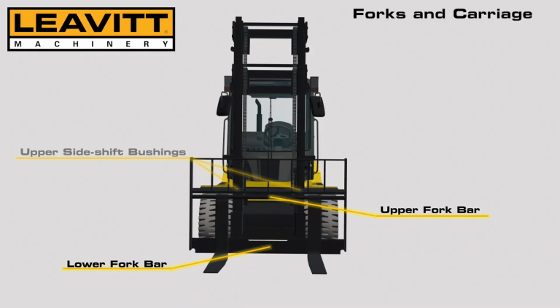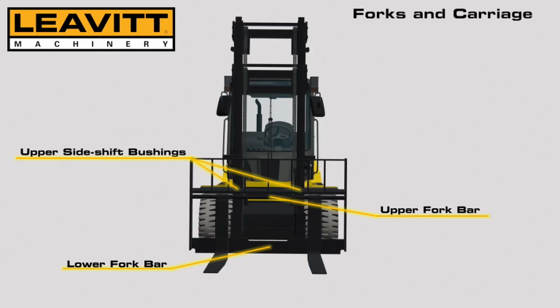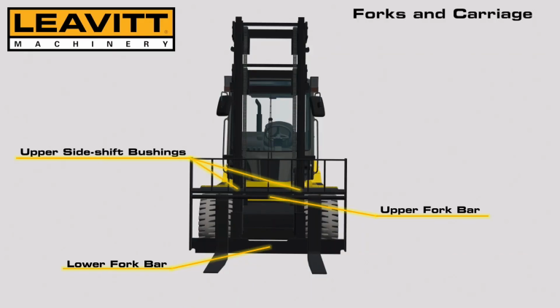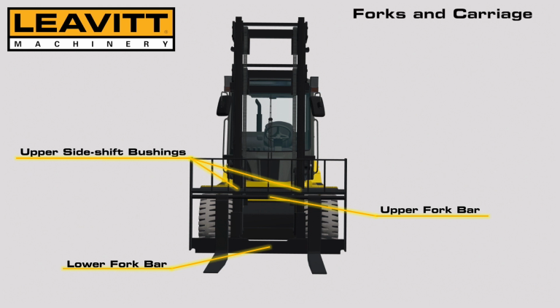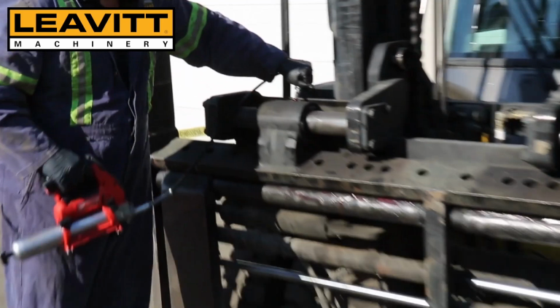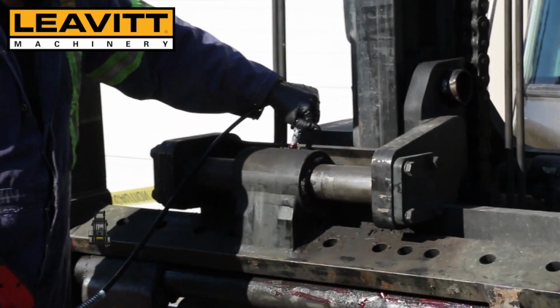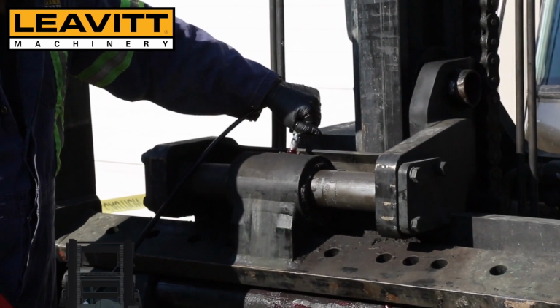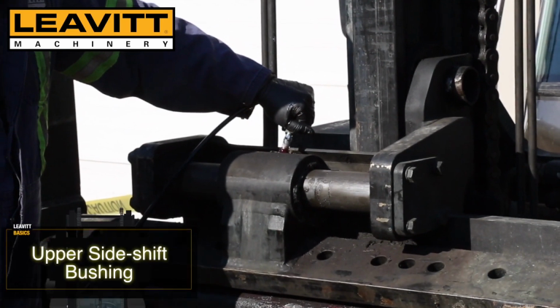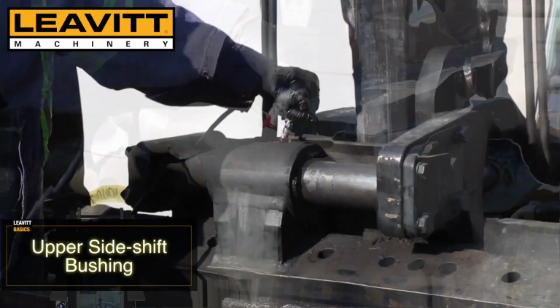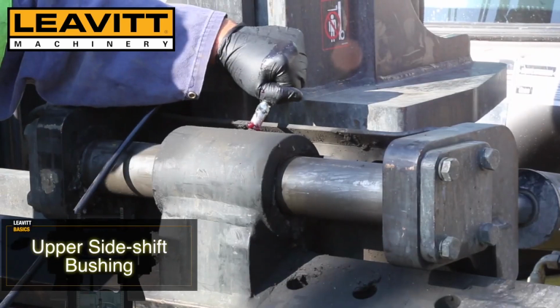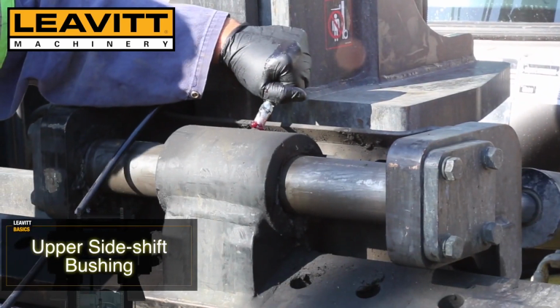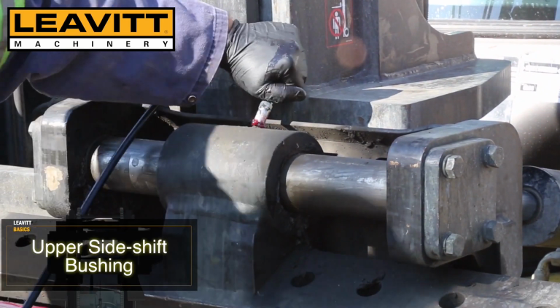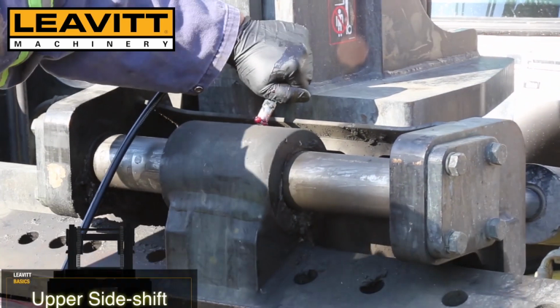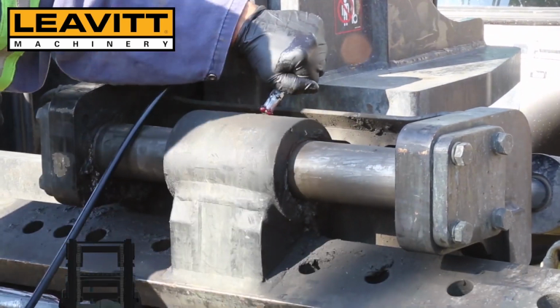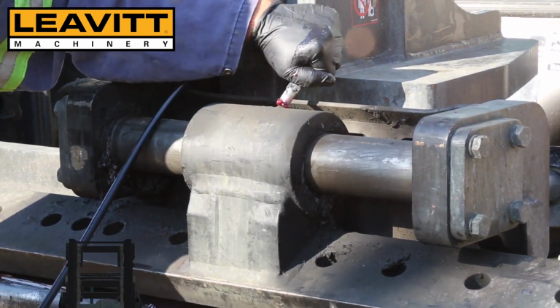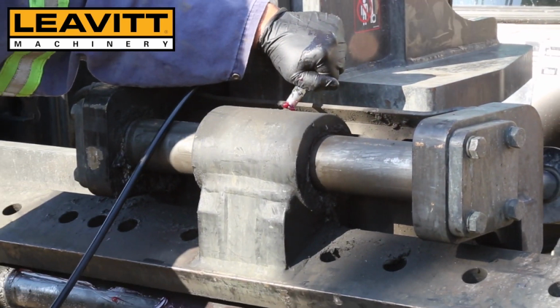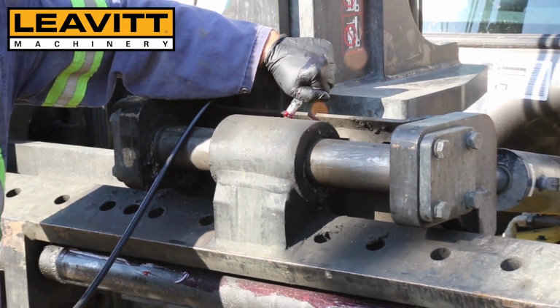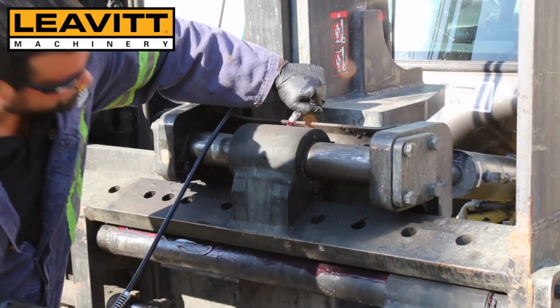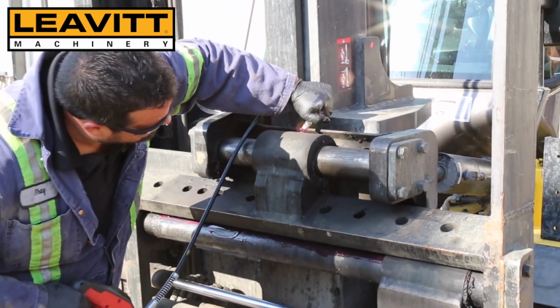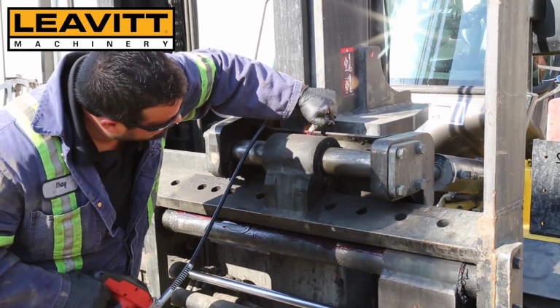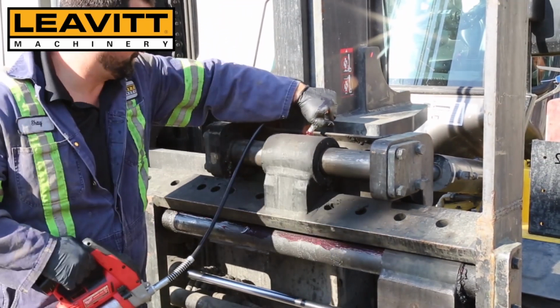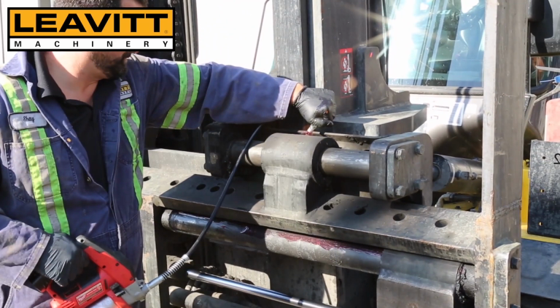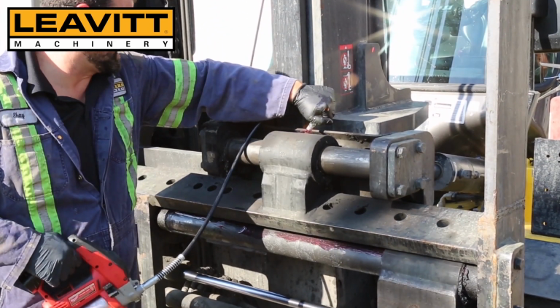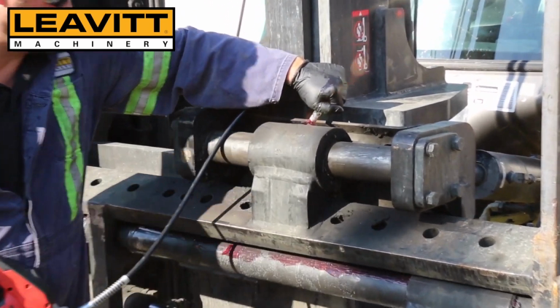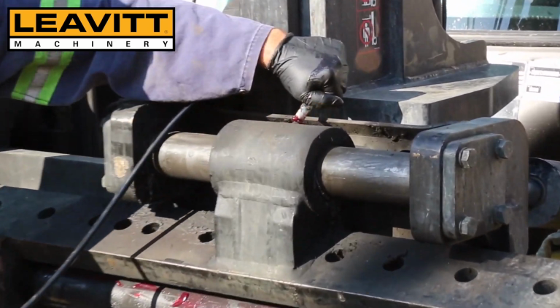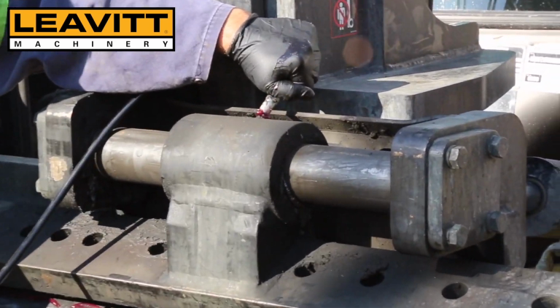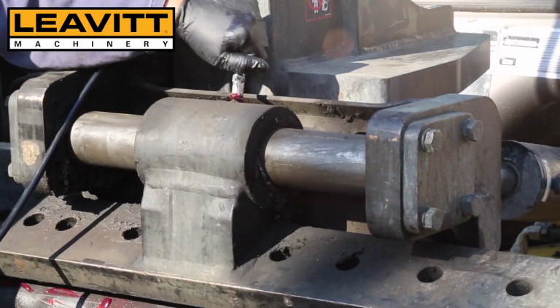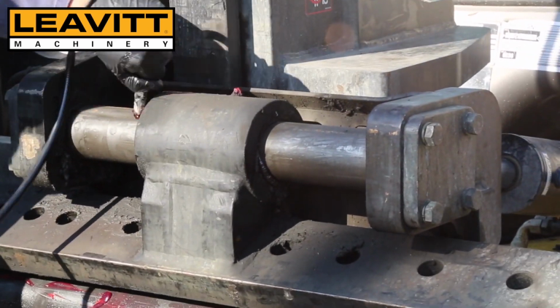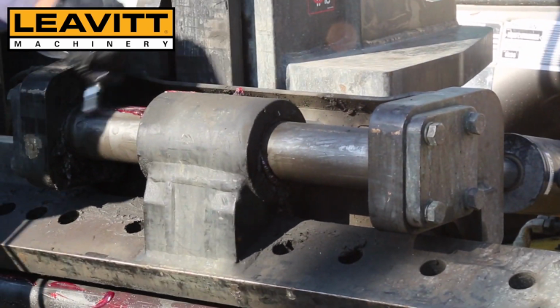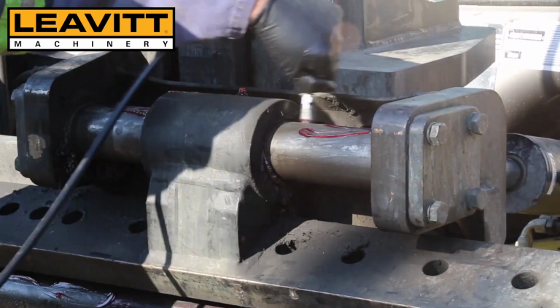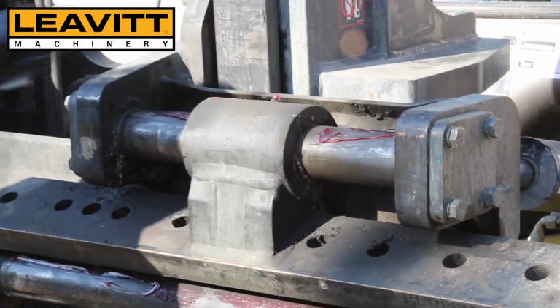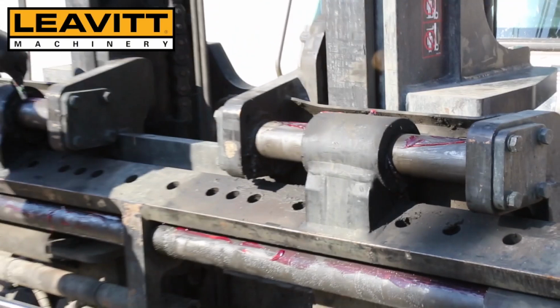Here we are greasing our upper side shift bushings. Insert enough grease so that you watch the old grease being pushed out of the bushing. Go ahead and spread a little bit more on the upper carriage pin.